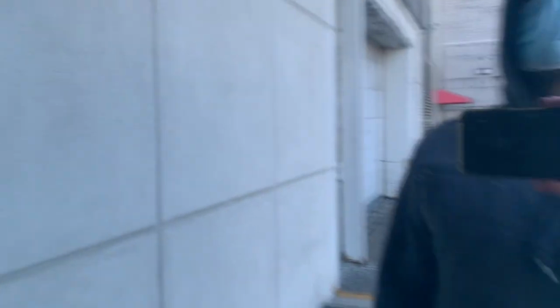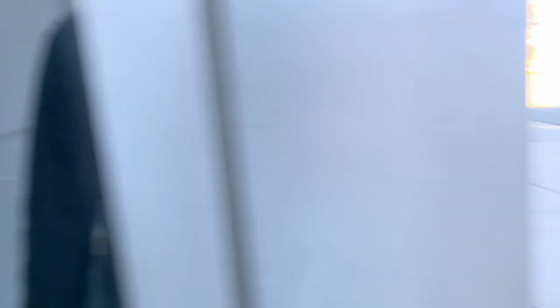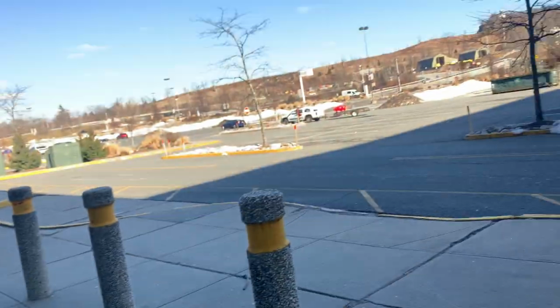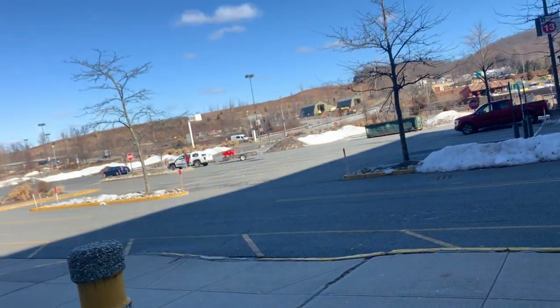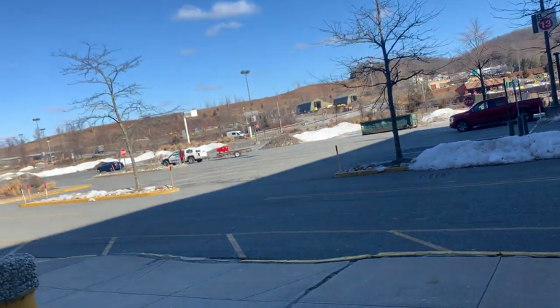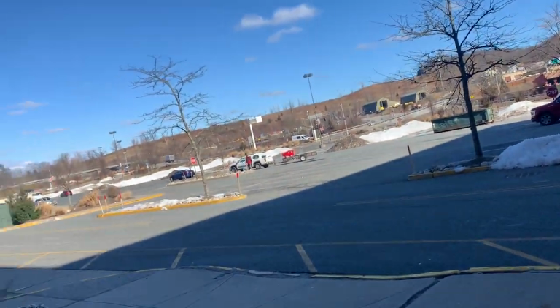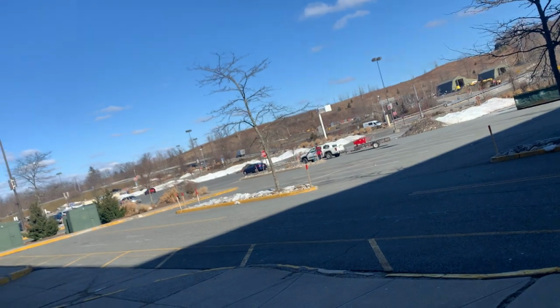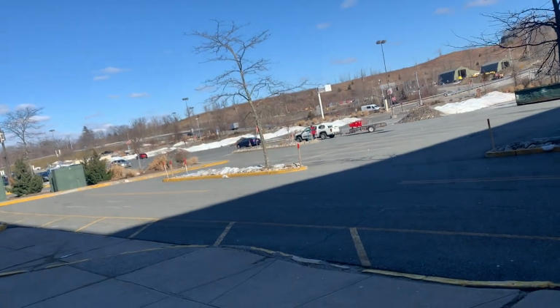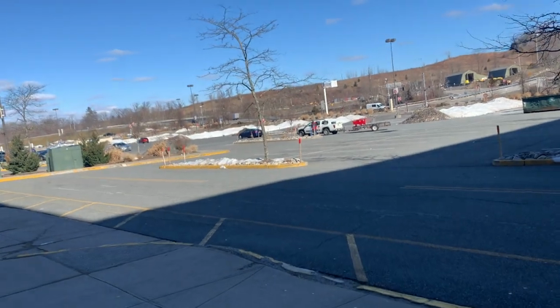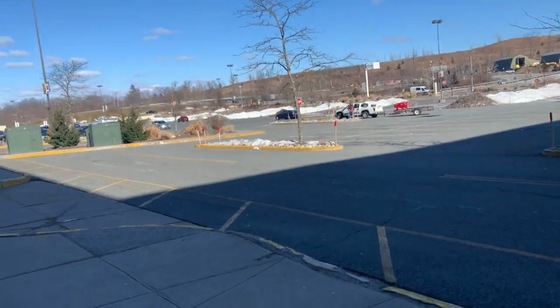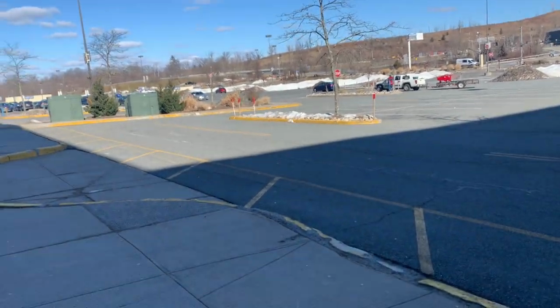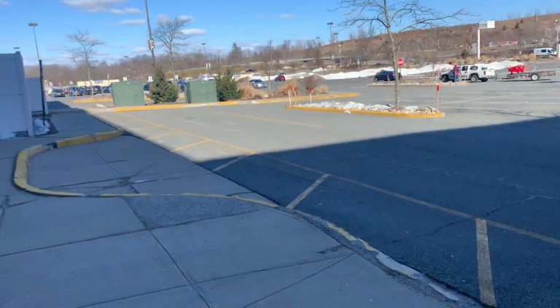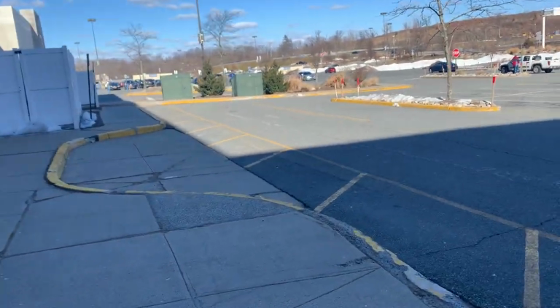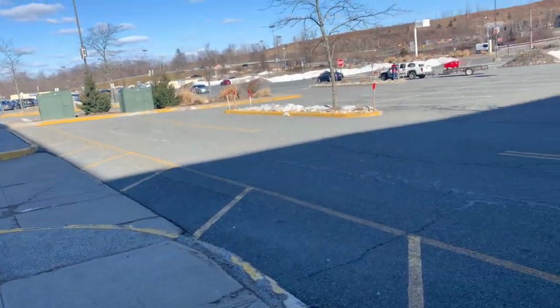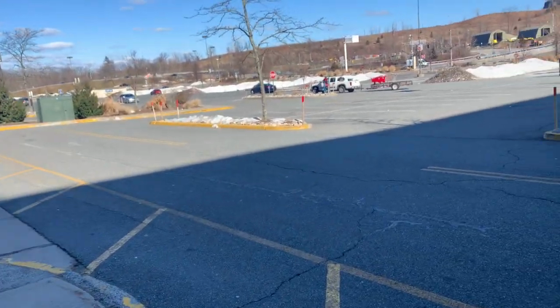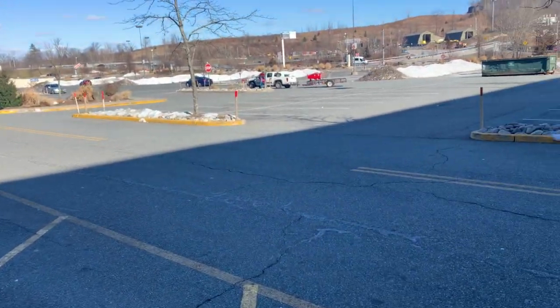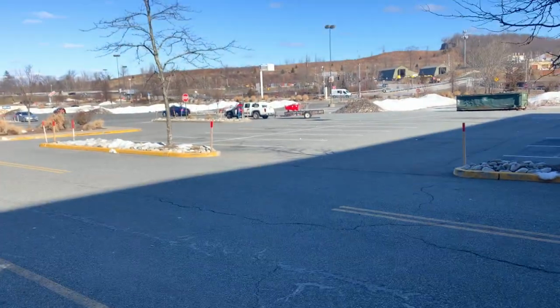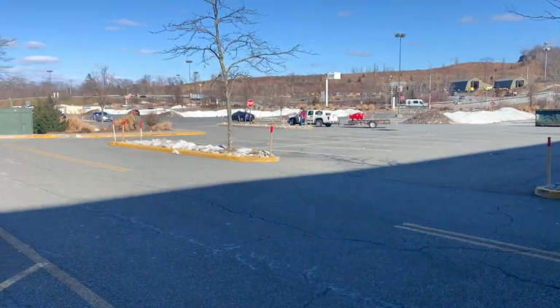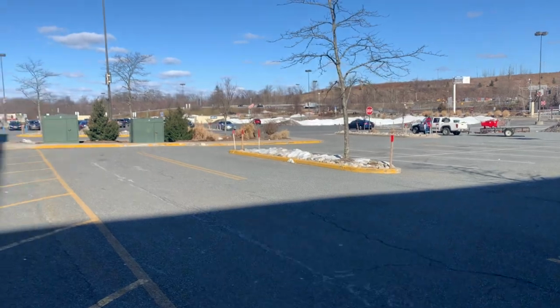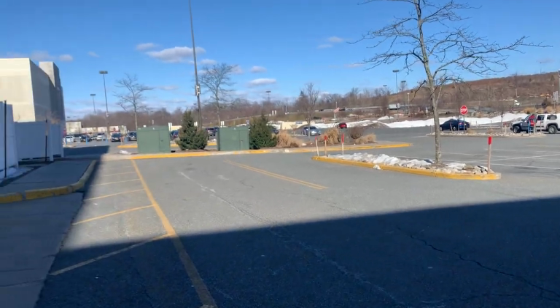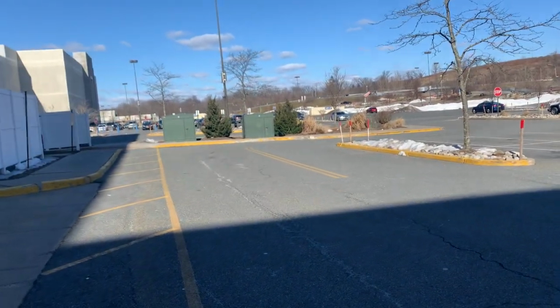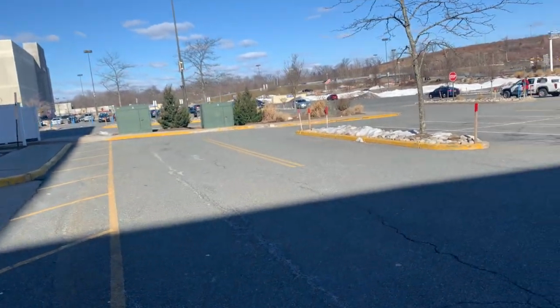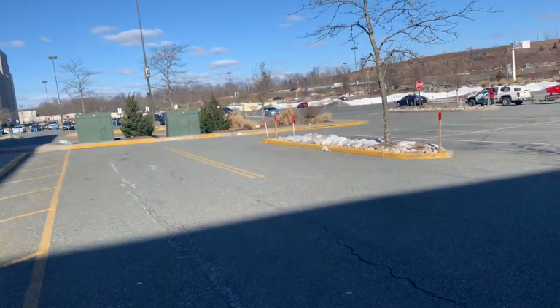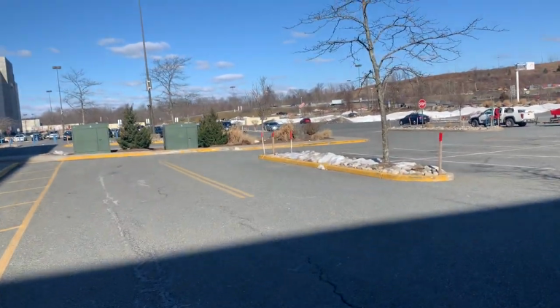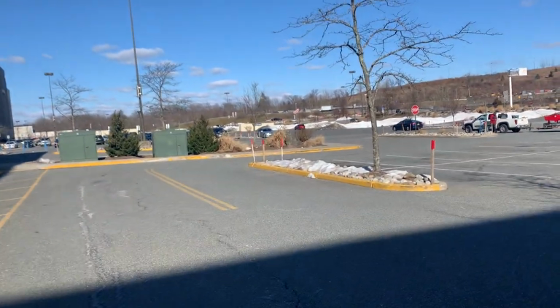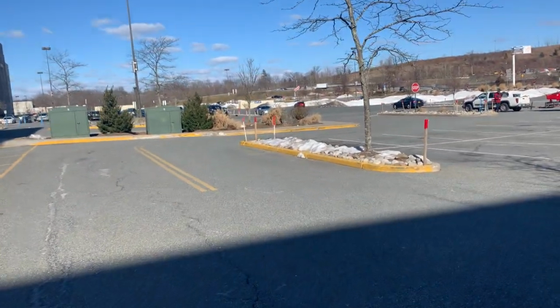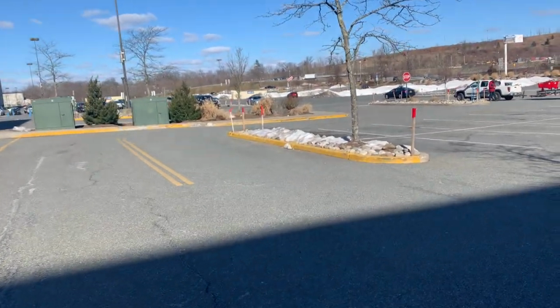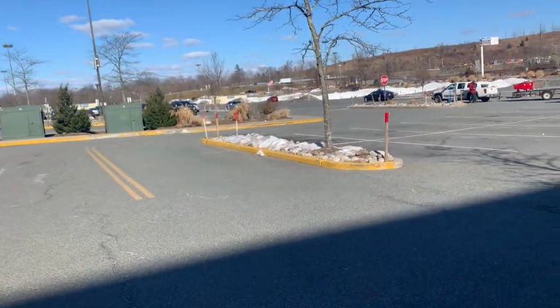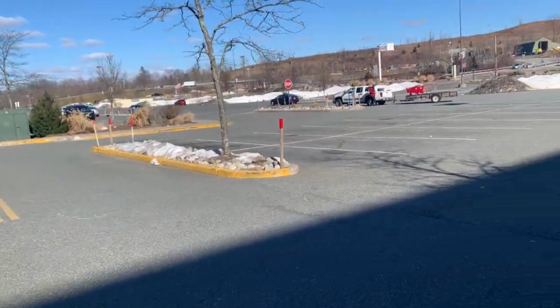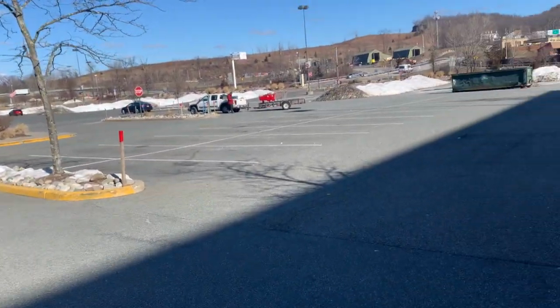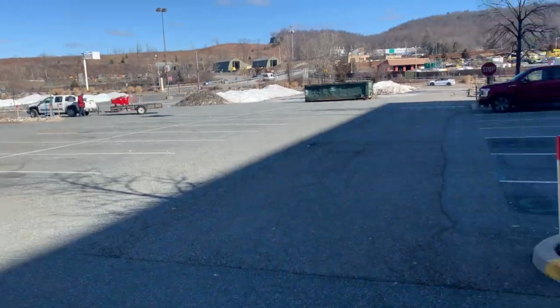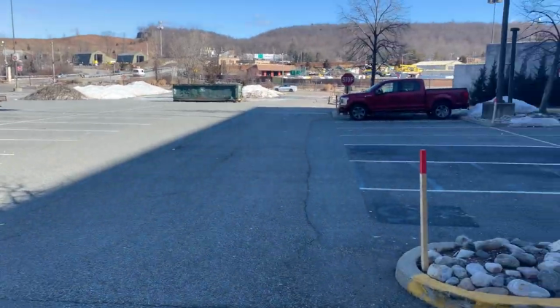That sucks. Alright guys, that does it for this video. Hope you enjoyed this — never recorded an abandoned Circuit City before, so see you next video. Peace.